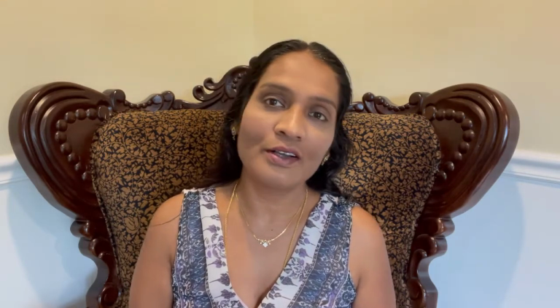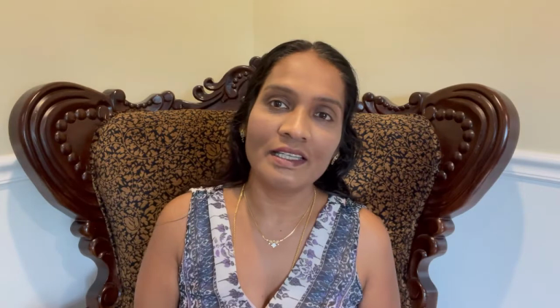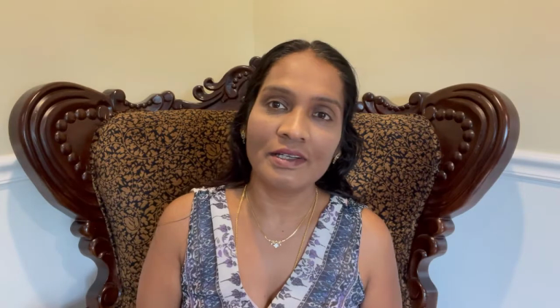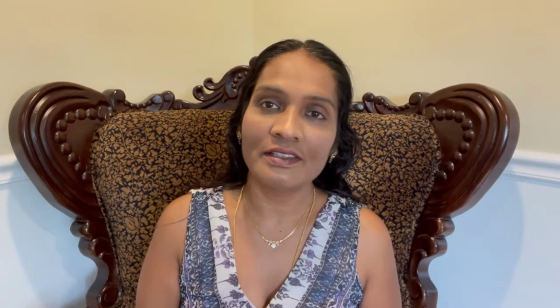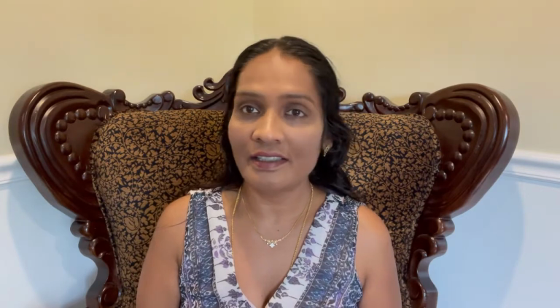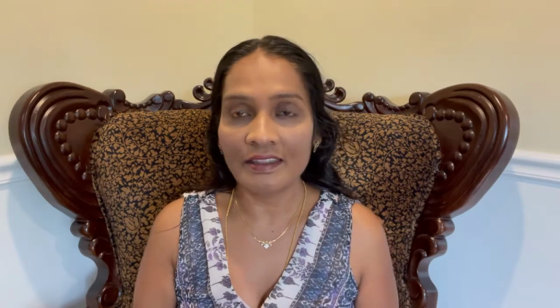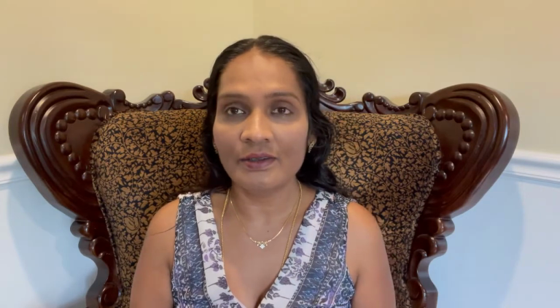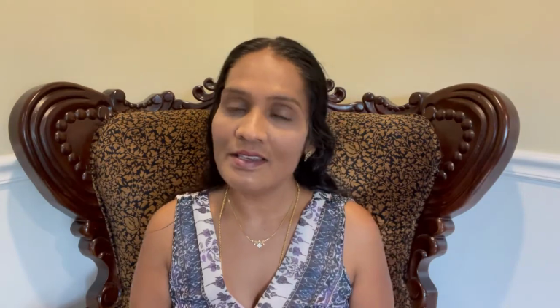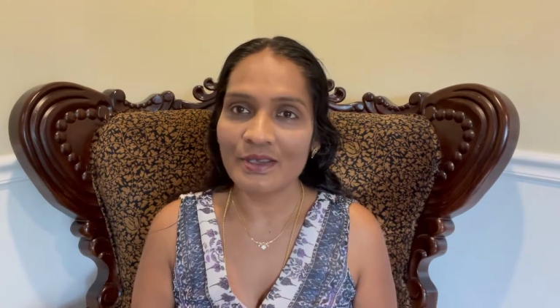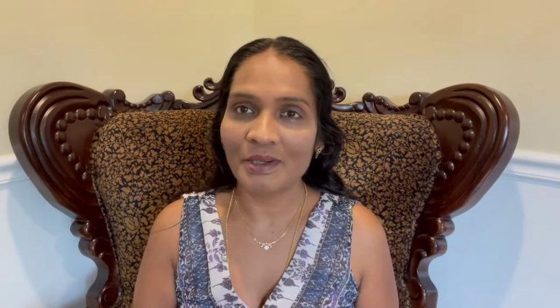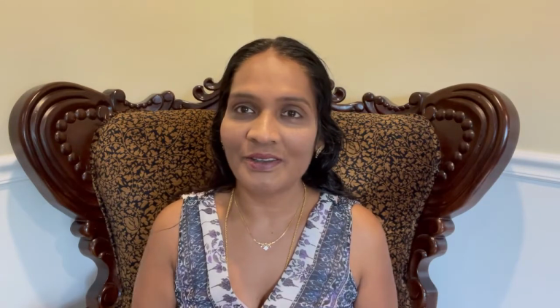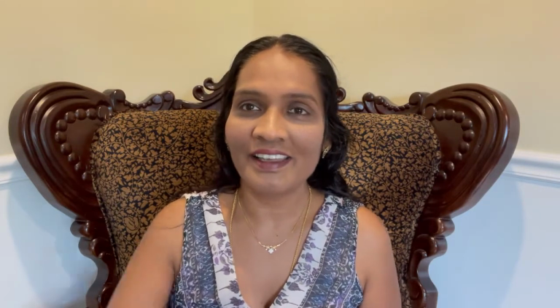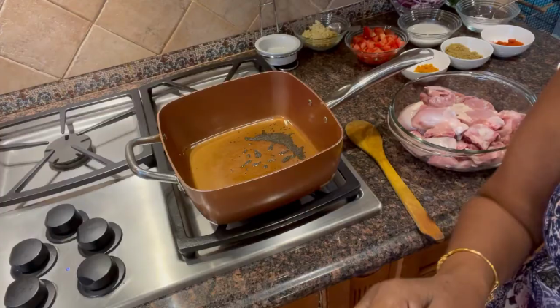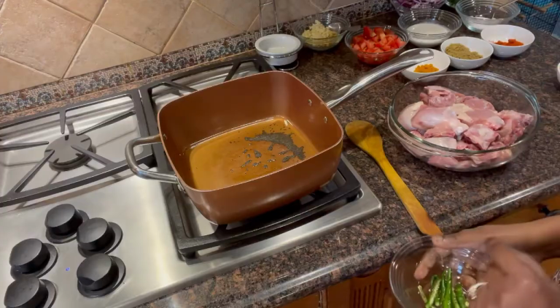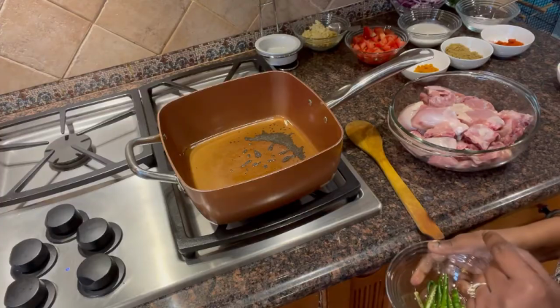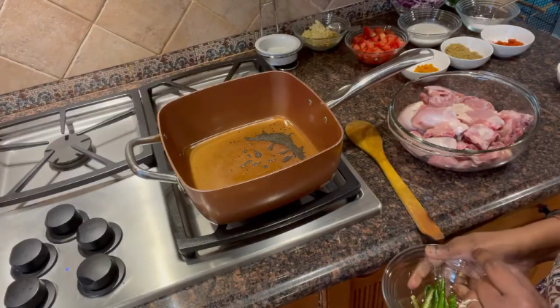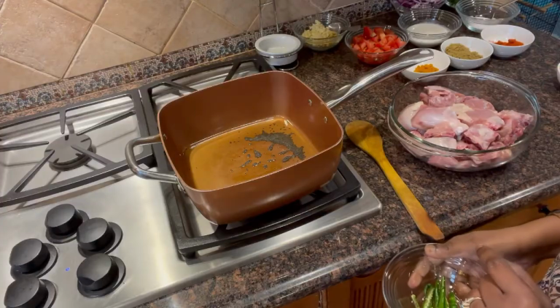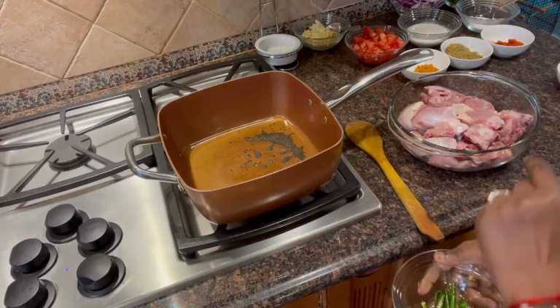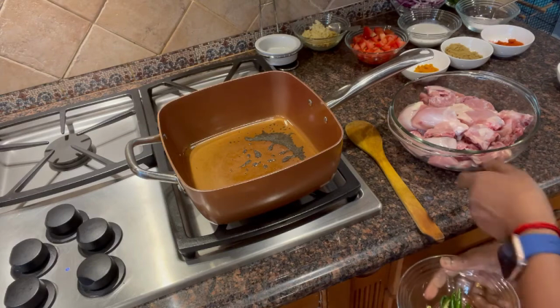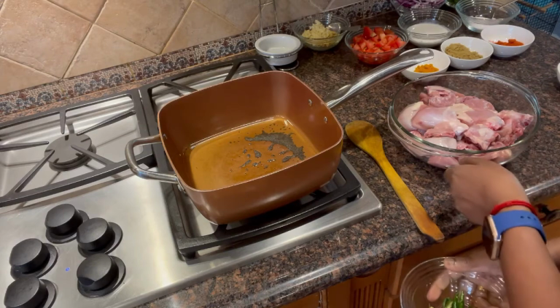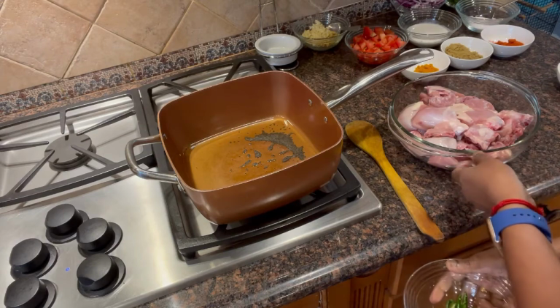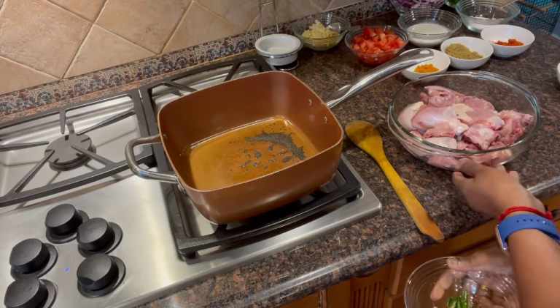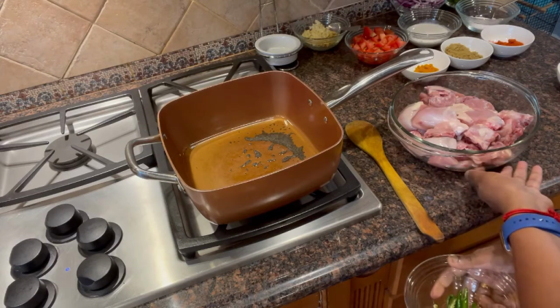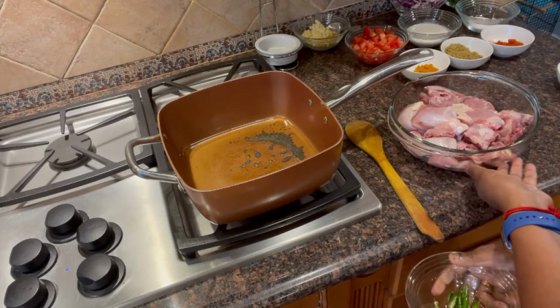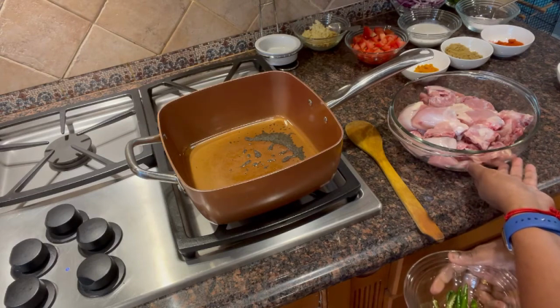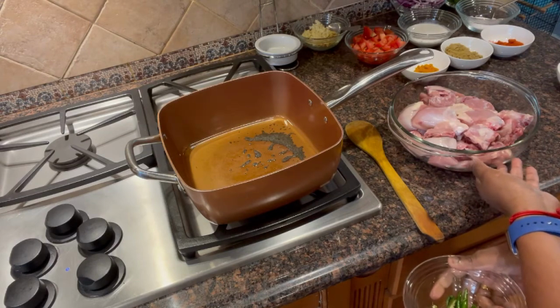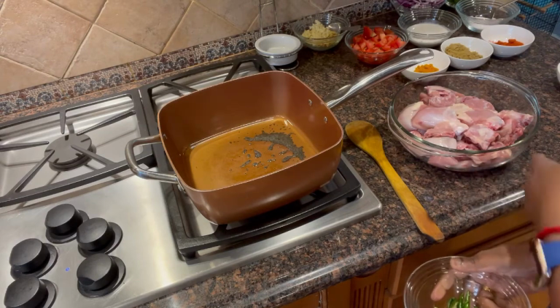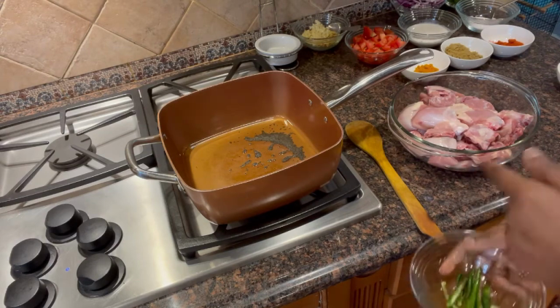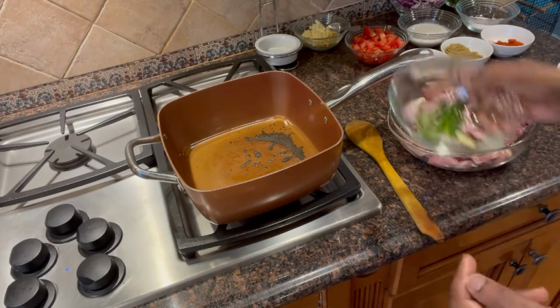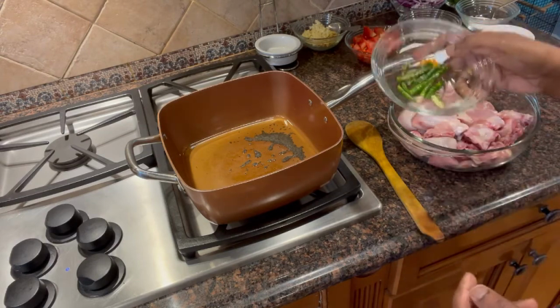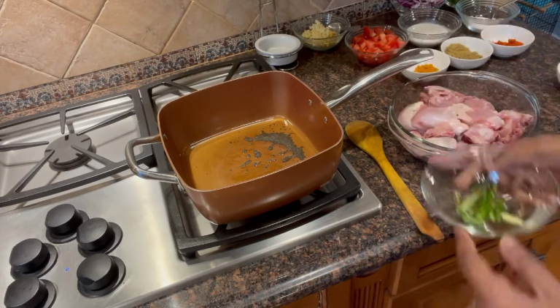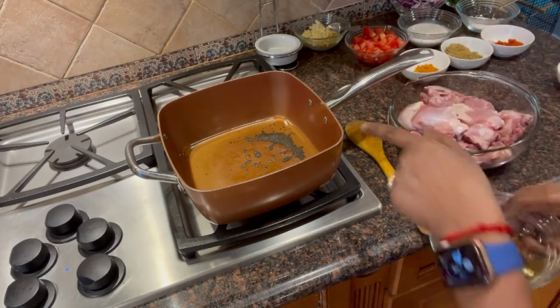It is healthy. Let's make this chicken curry. I have almost 1 kg of chicken.